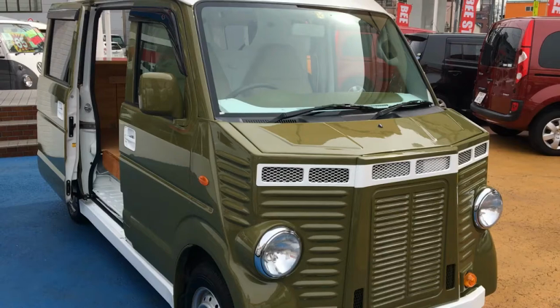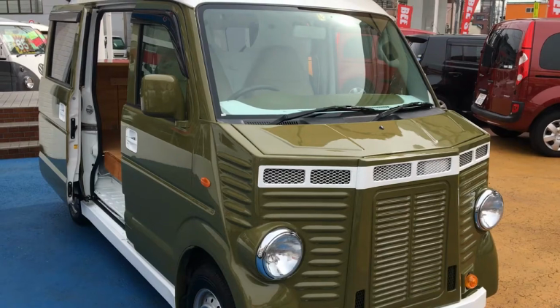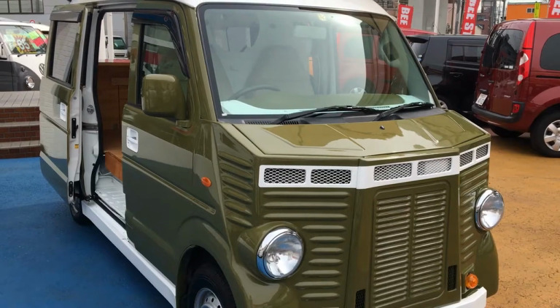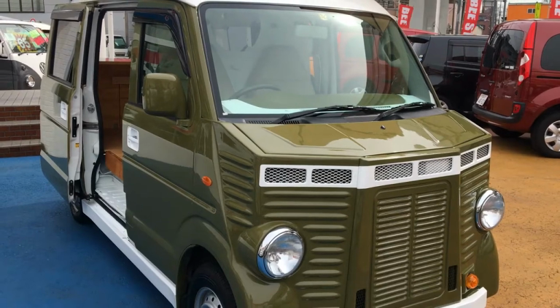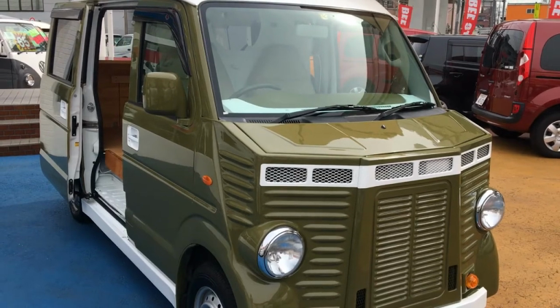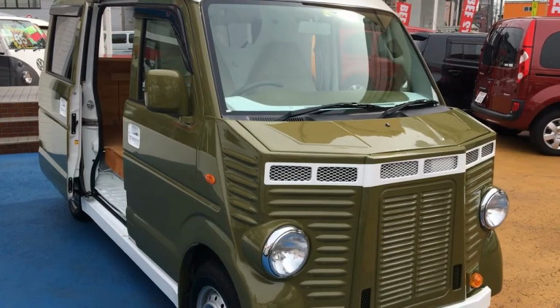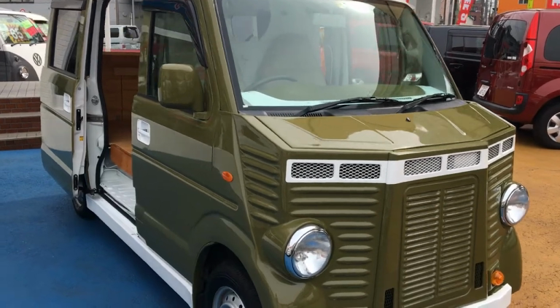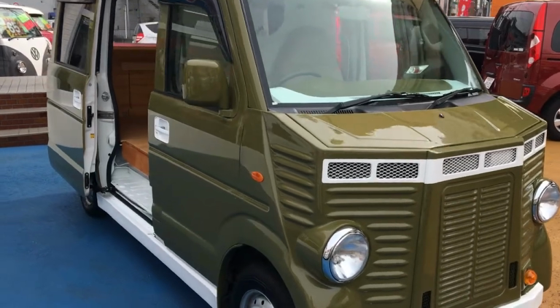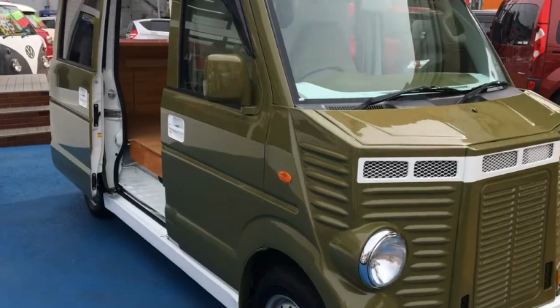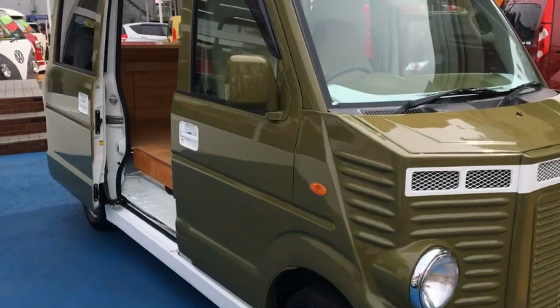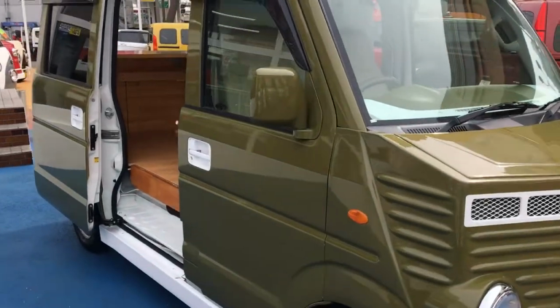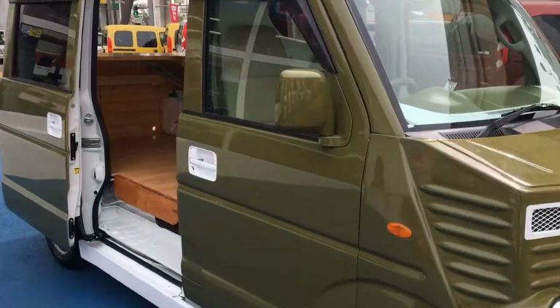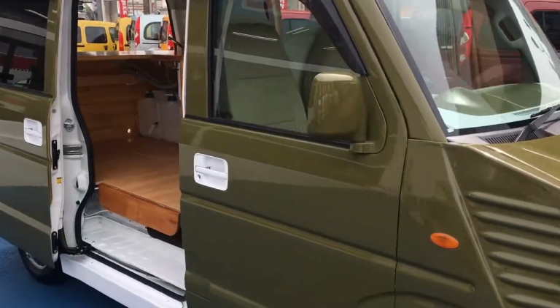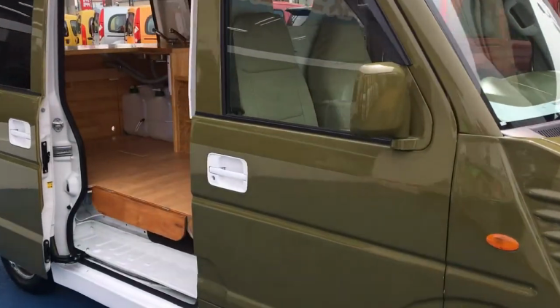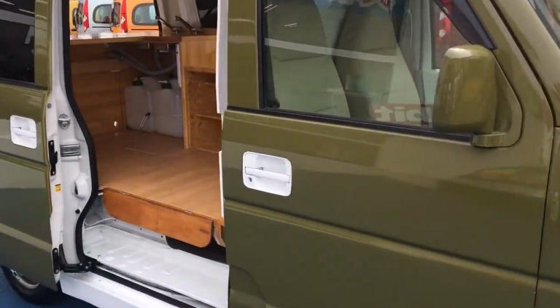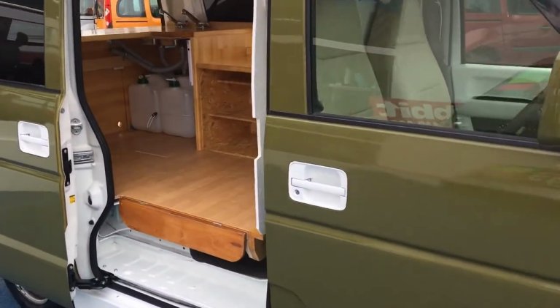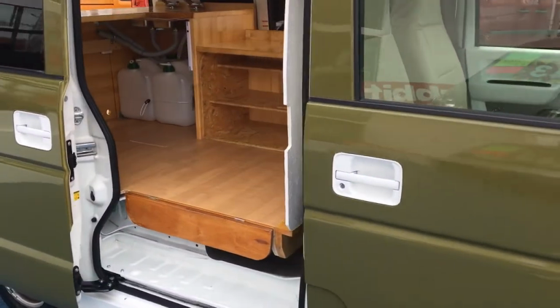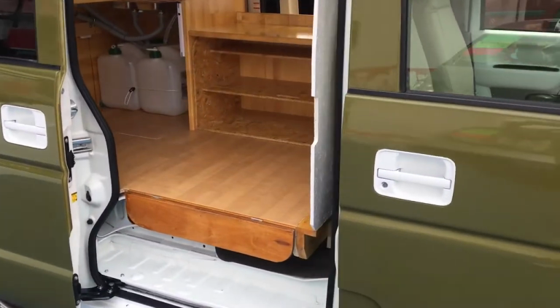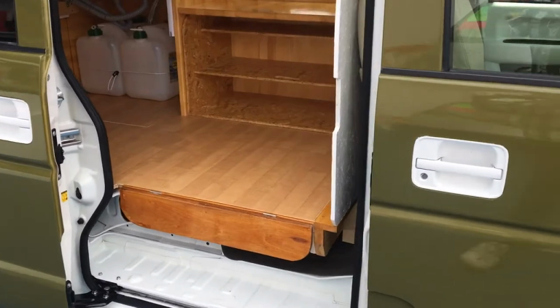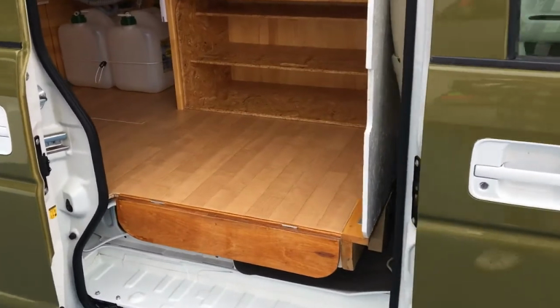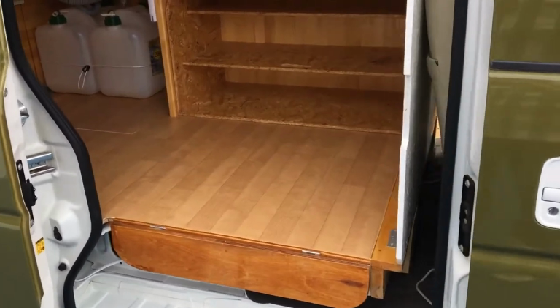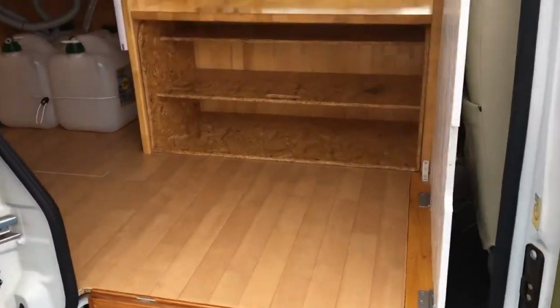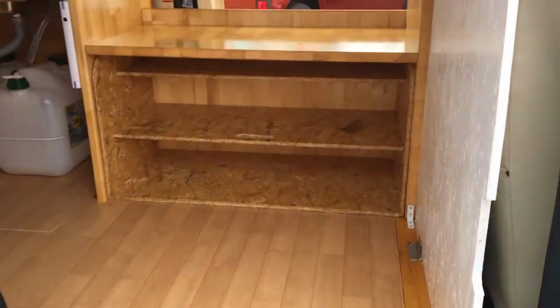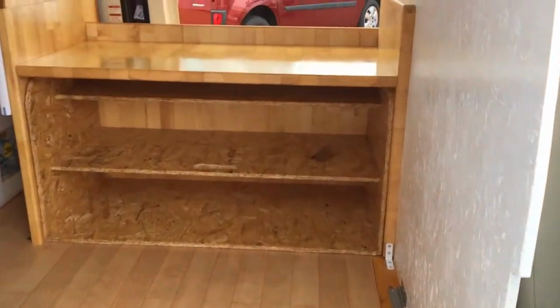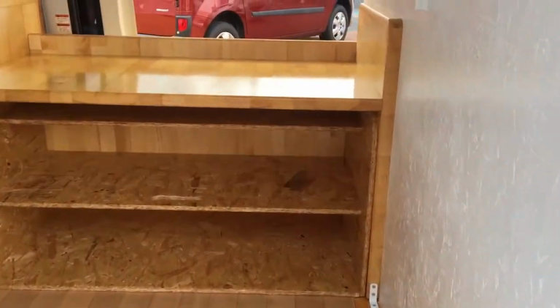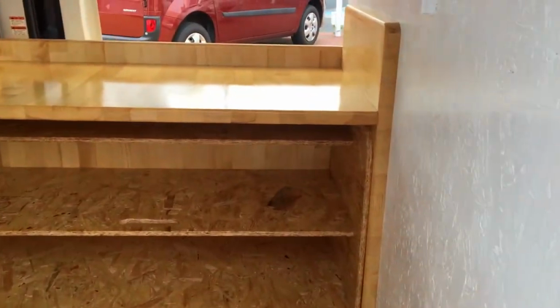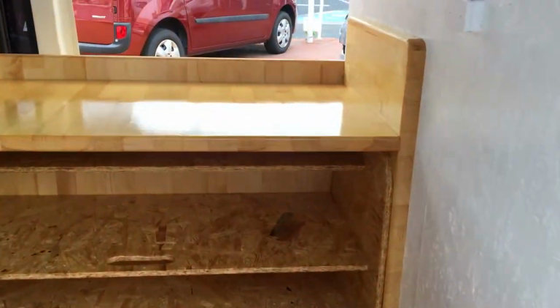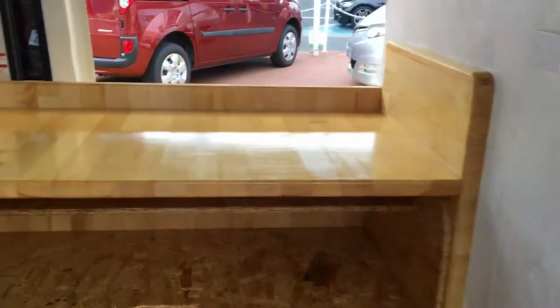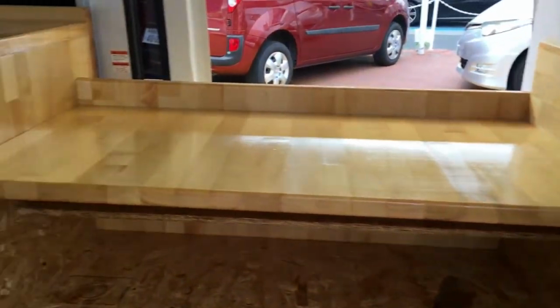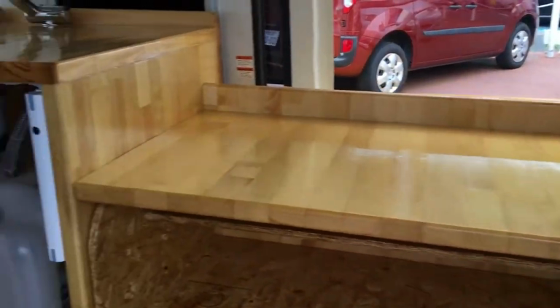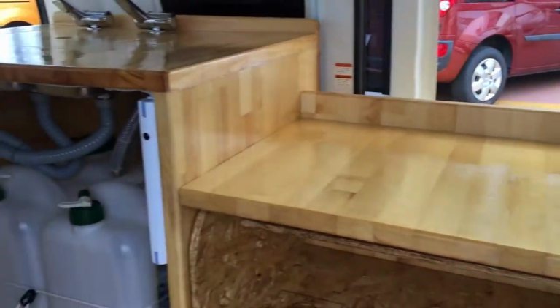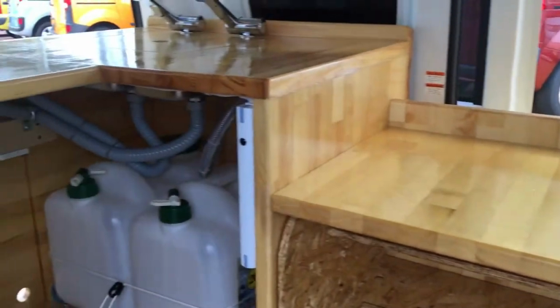Welcome to Mikale Motors in Tokyo. Are you in need of a café van to get around in? What about this one?